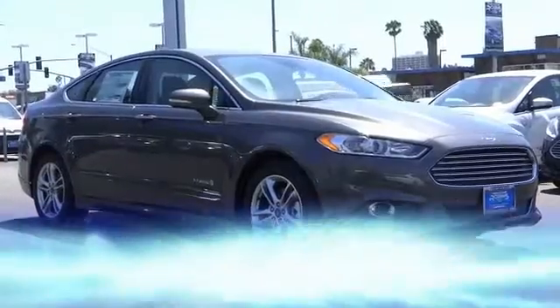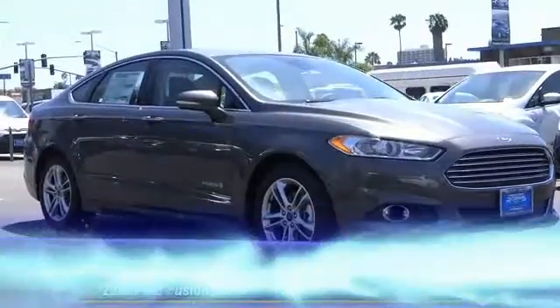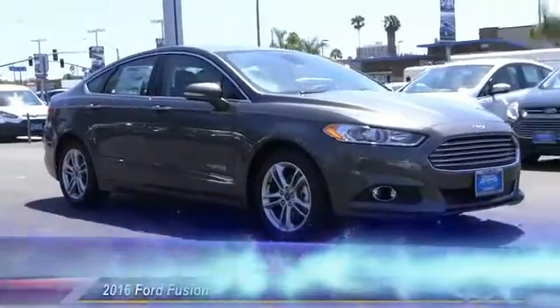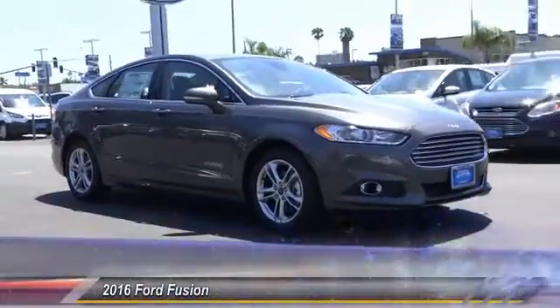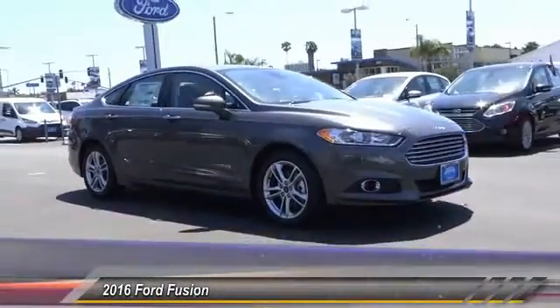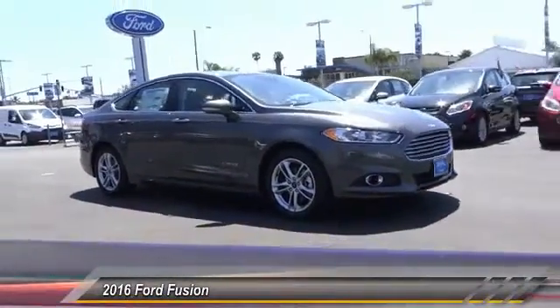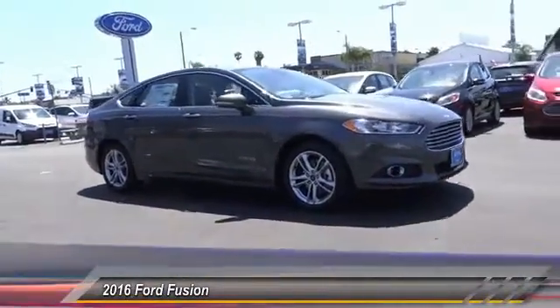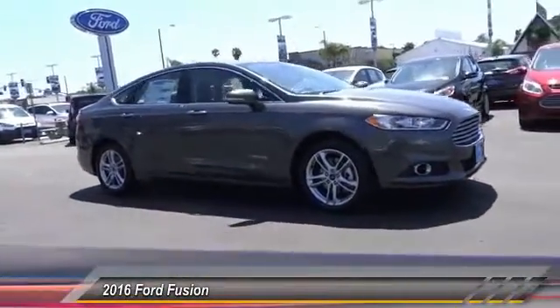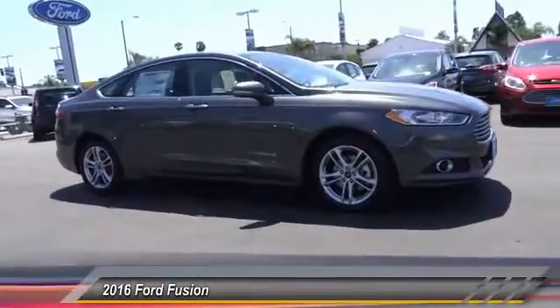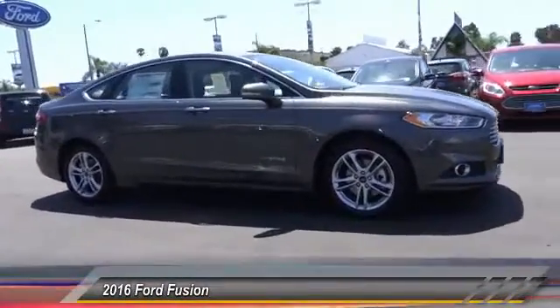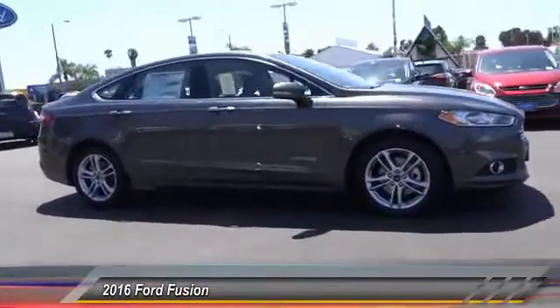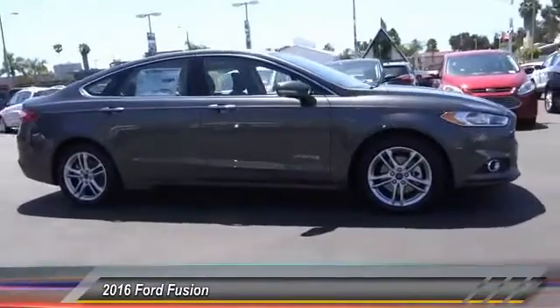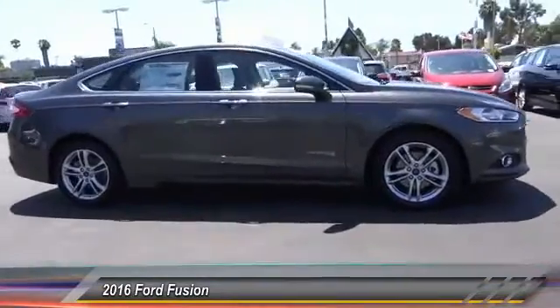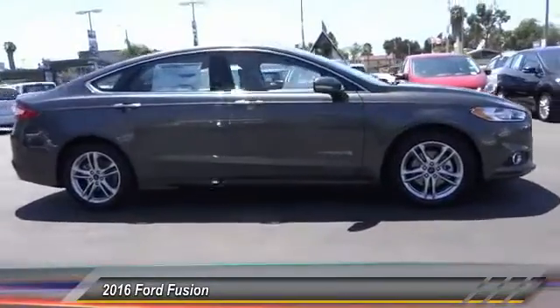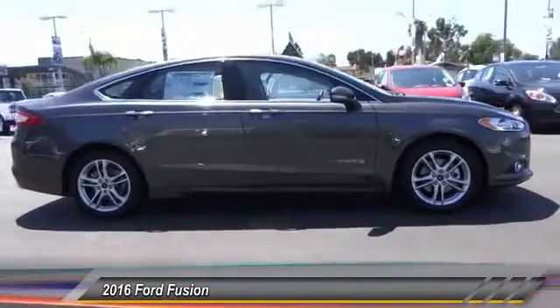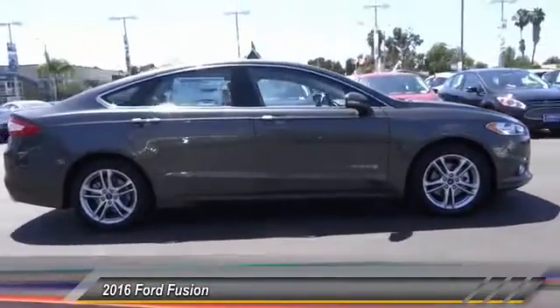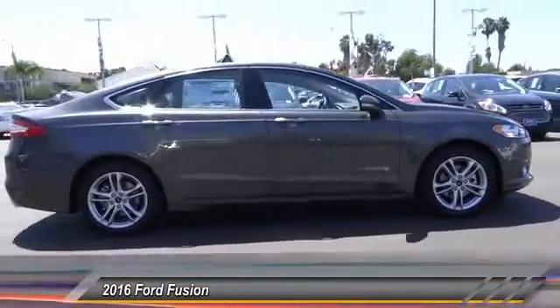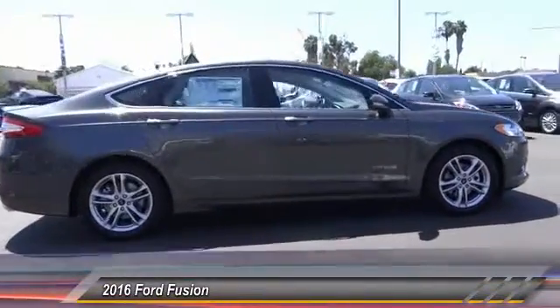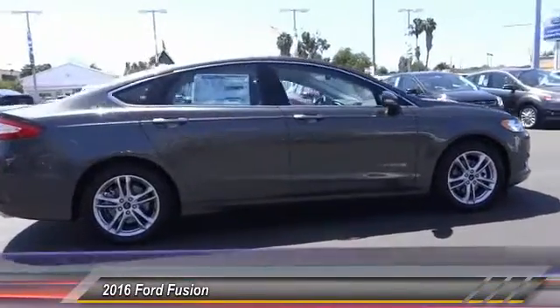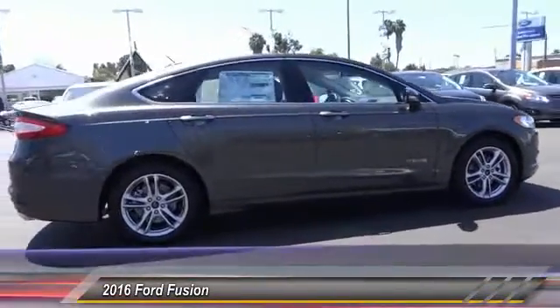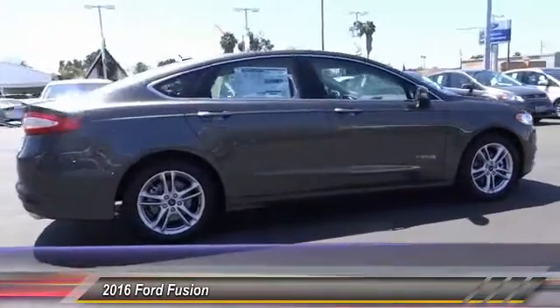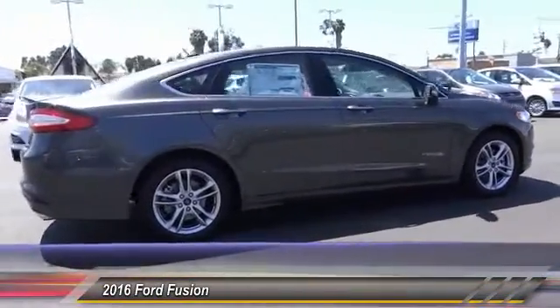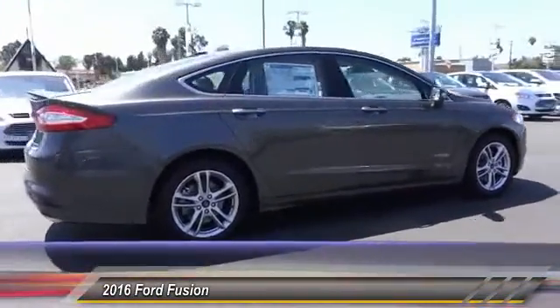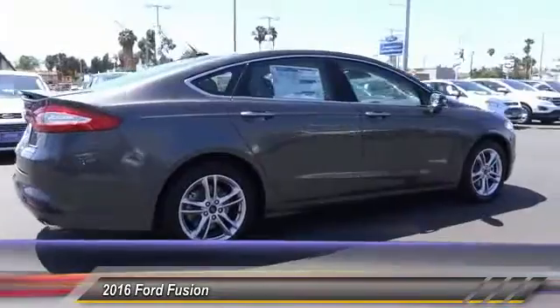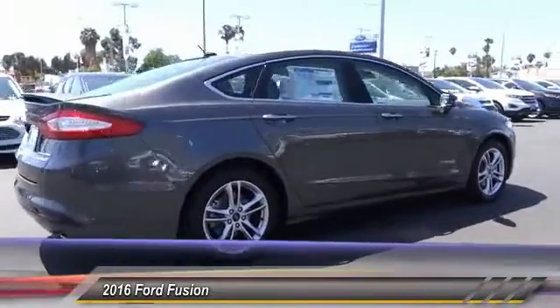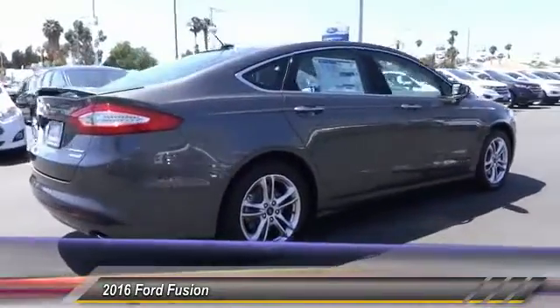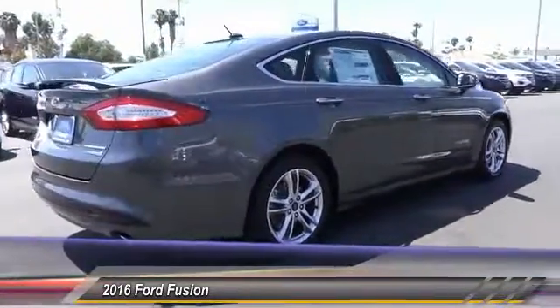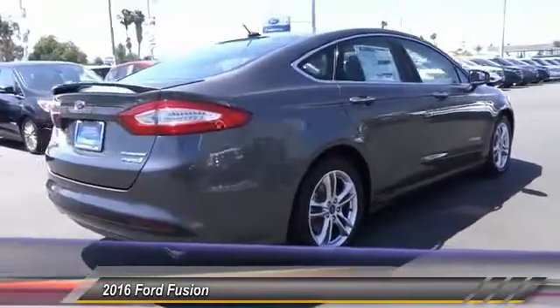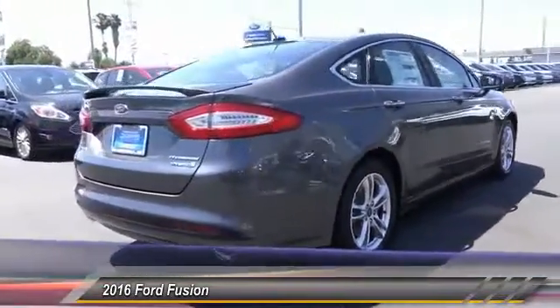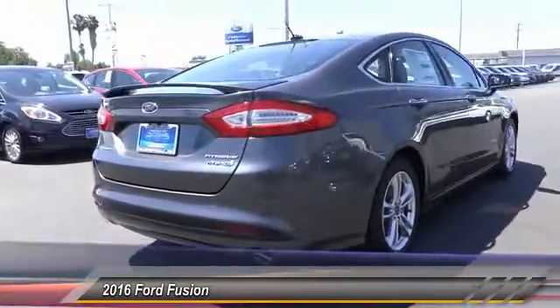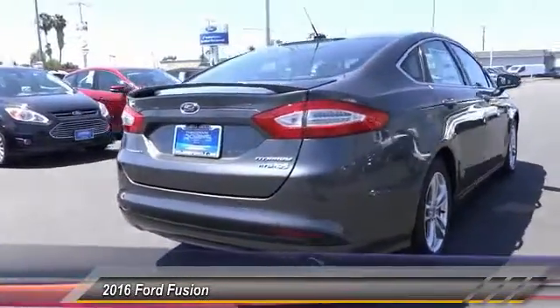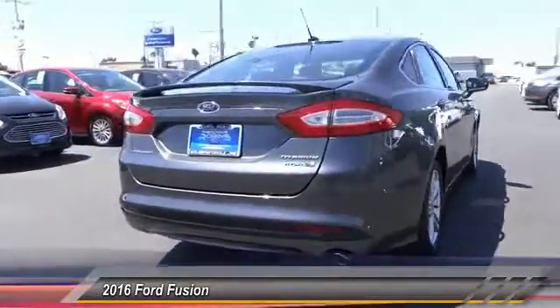2016 Fusion. You can have both impressive power and great economy in a Fusion, and it's priced below $40,000. This vehicle has less than 100 miles. Here are some of this vehicle's great options.